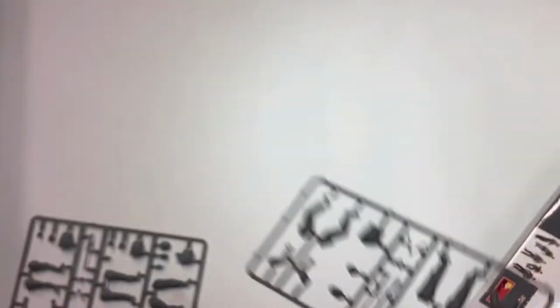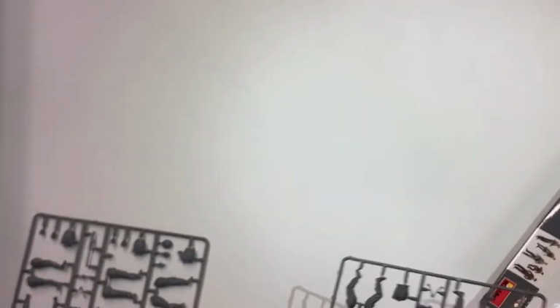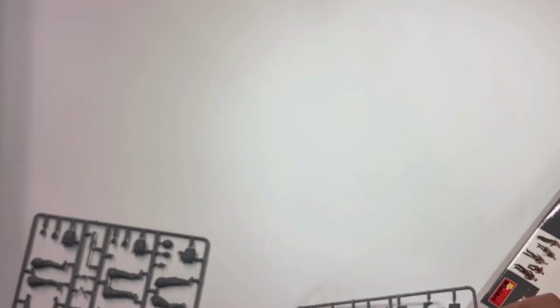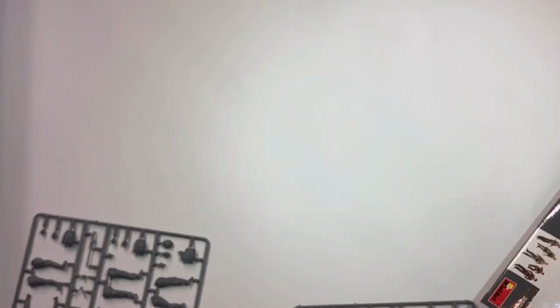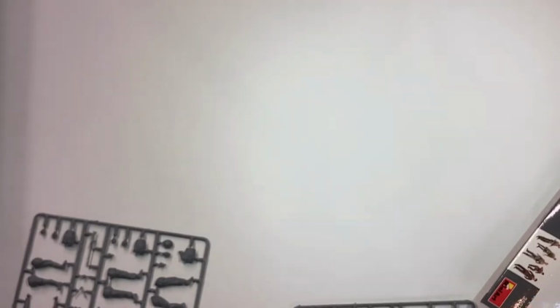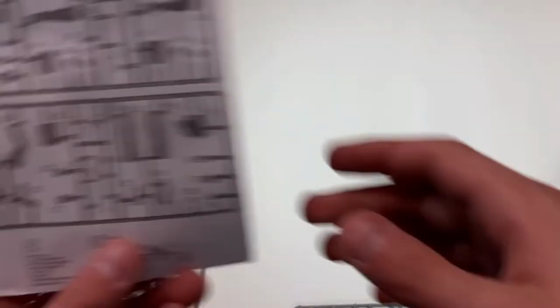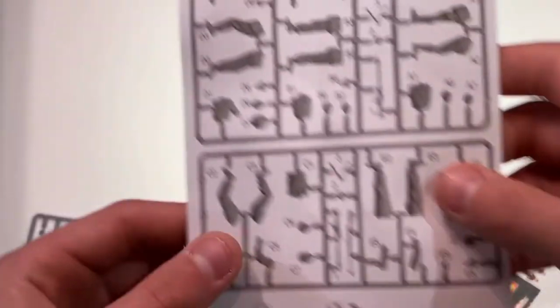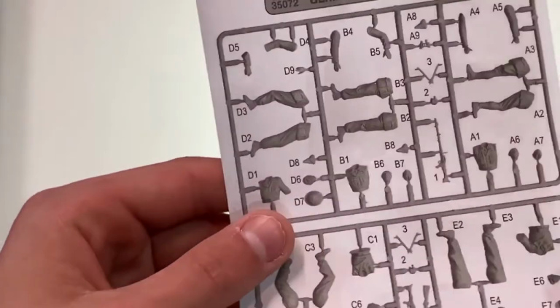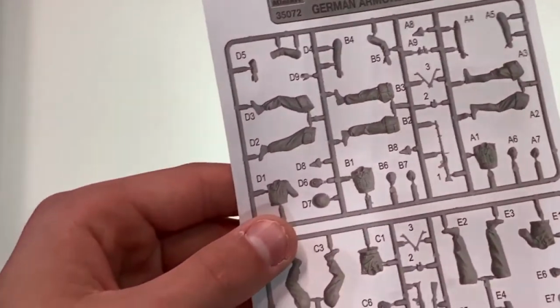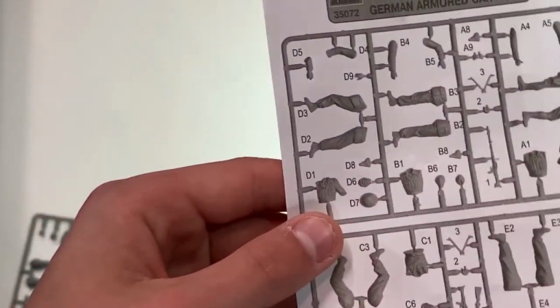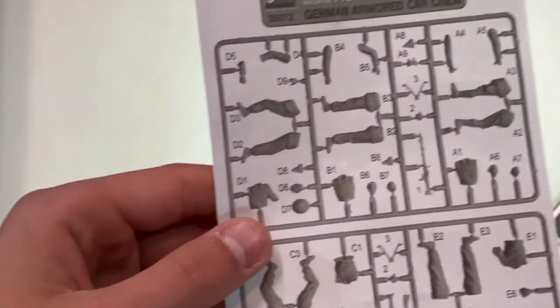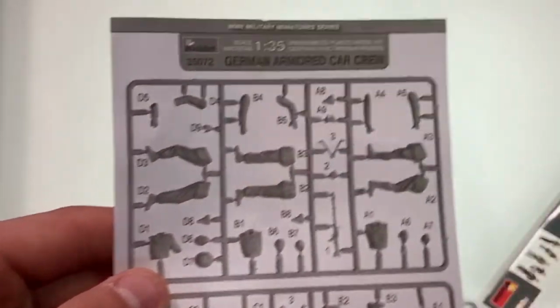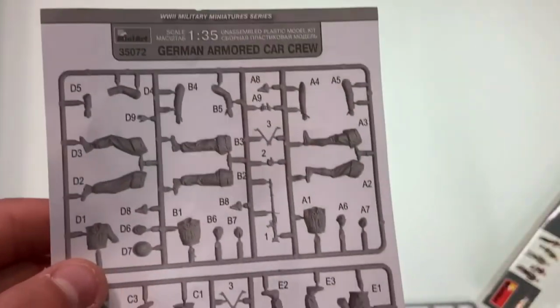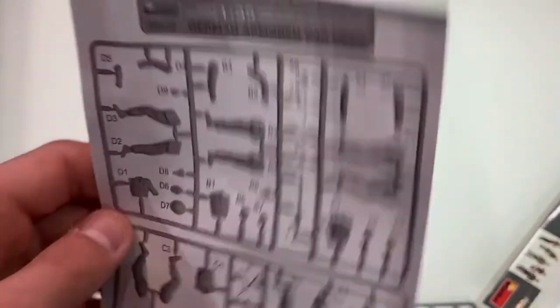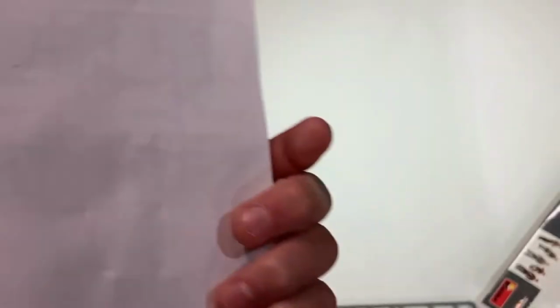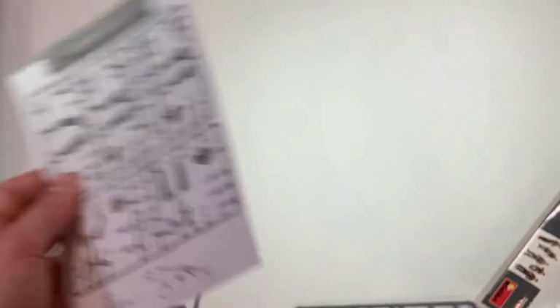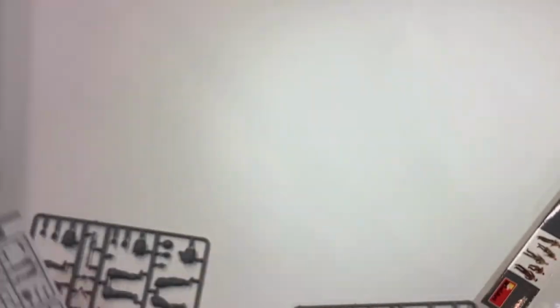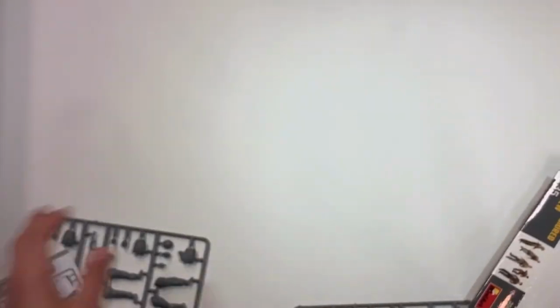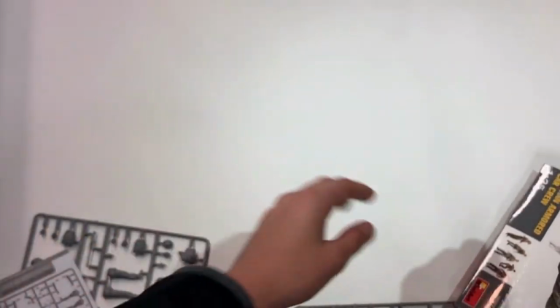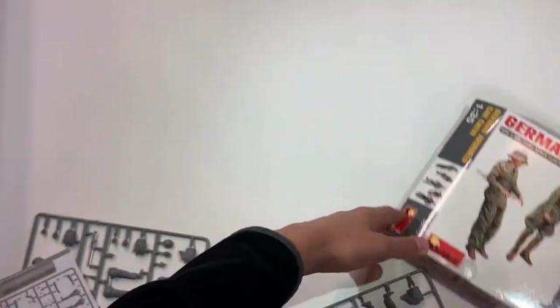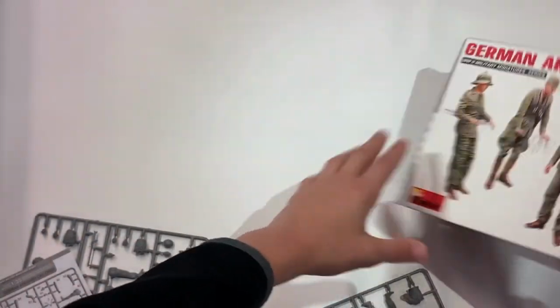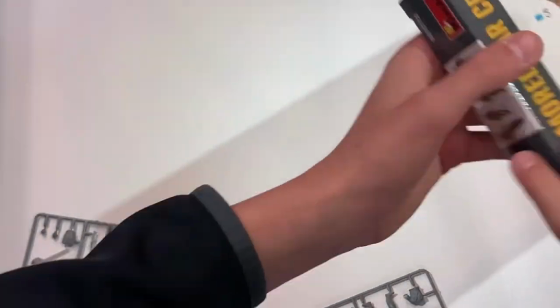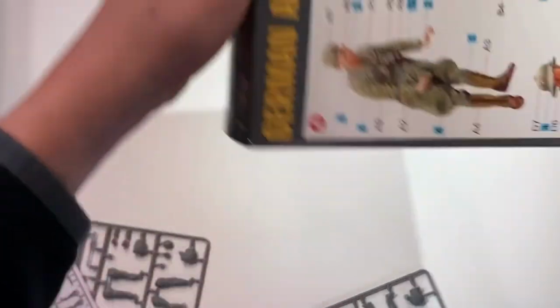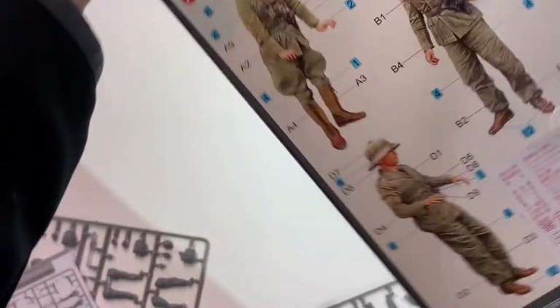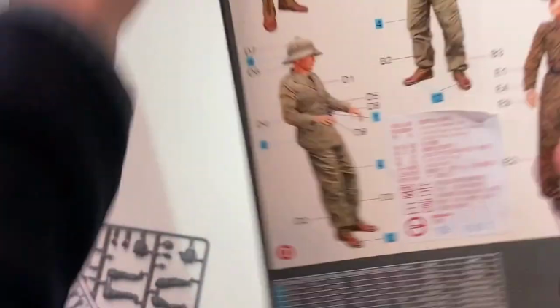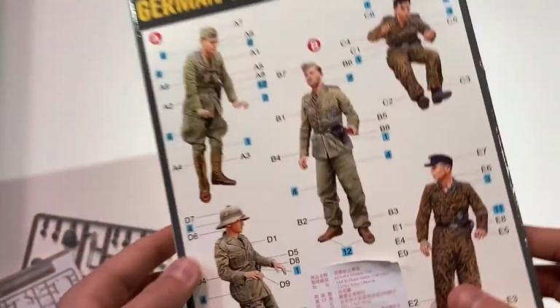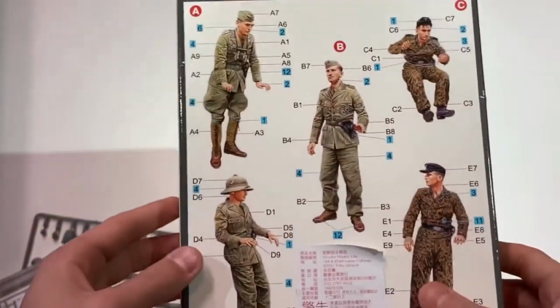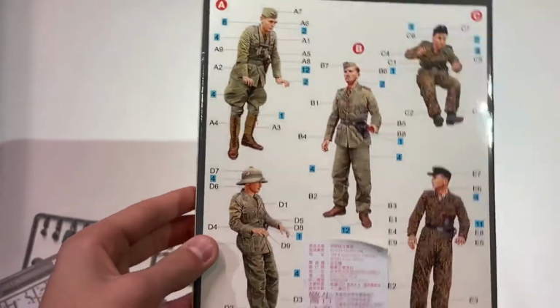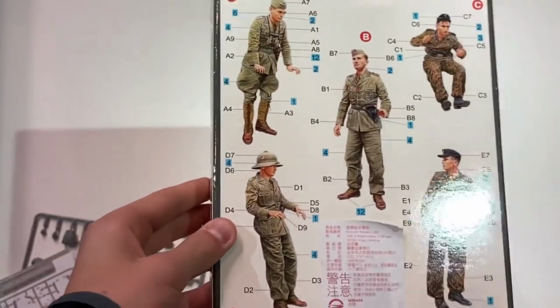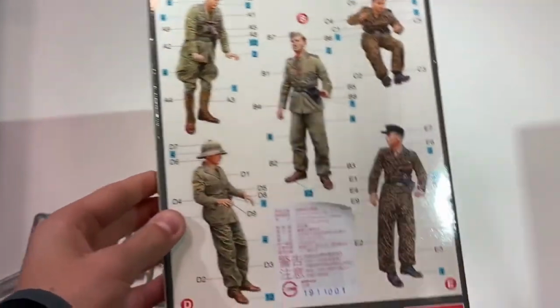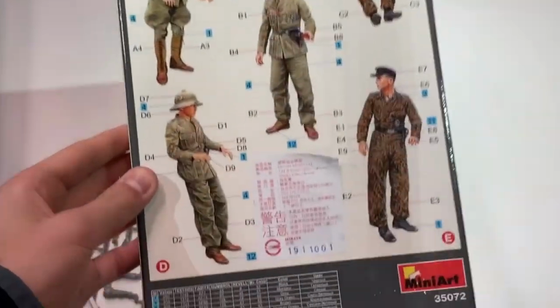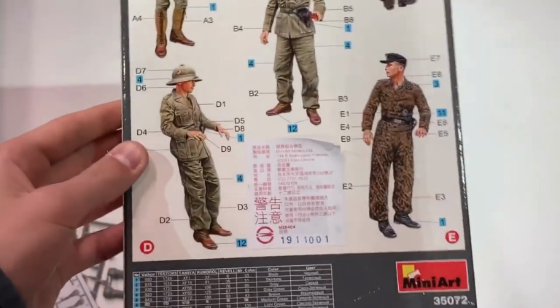And then it comes with the instructions, which just lists which parts they are, and then on the back of the box it's basically instructions and a painting guide.